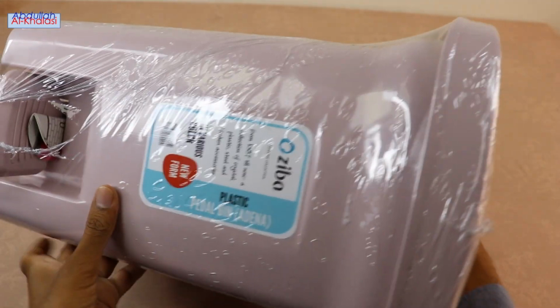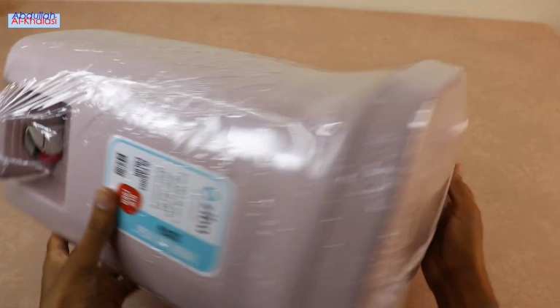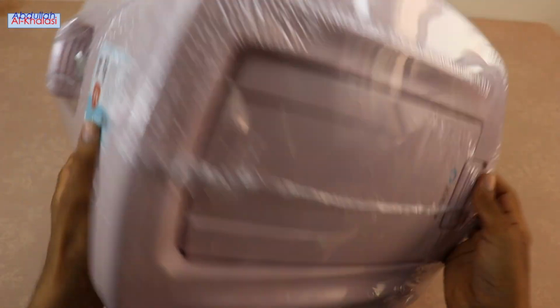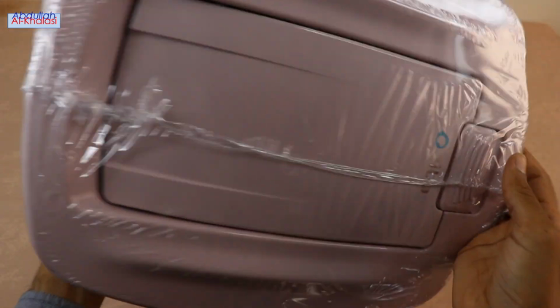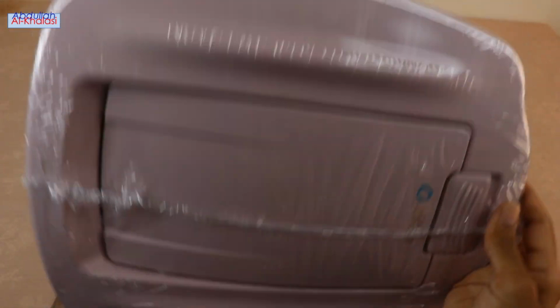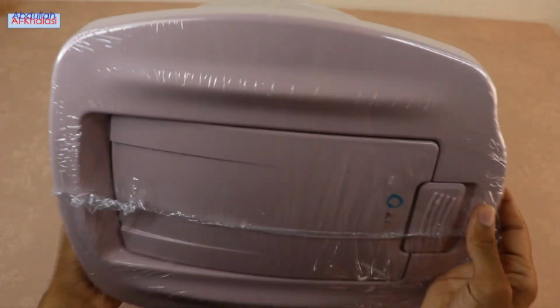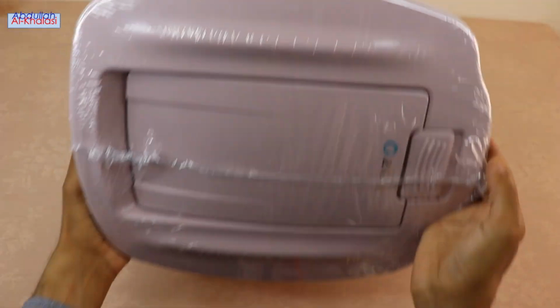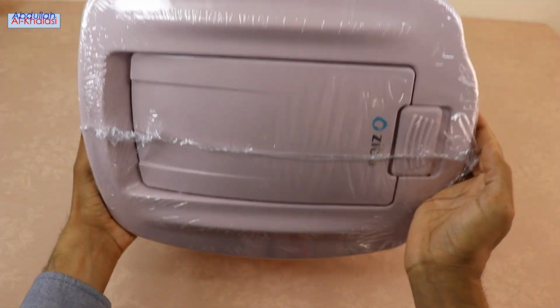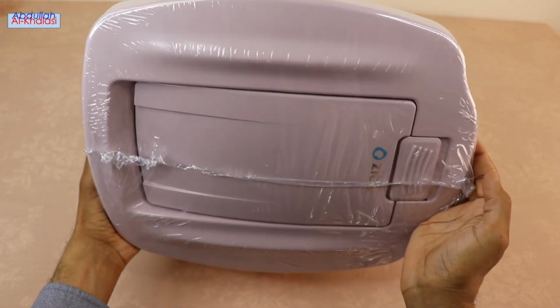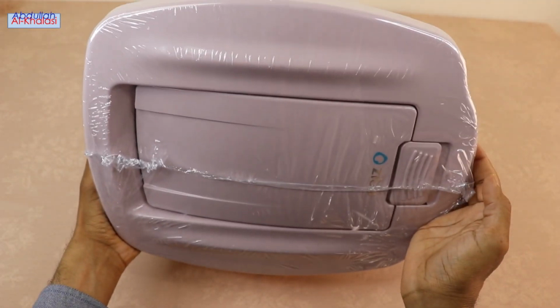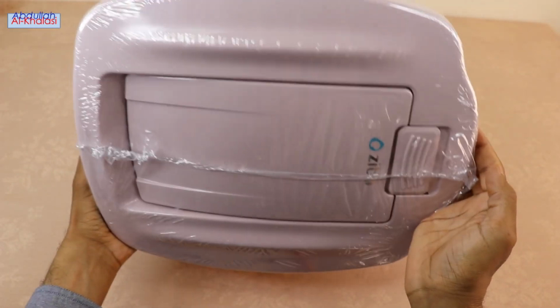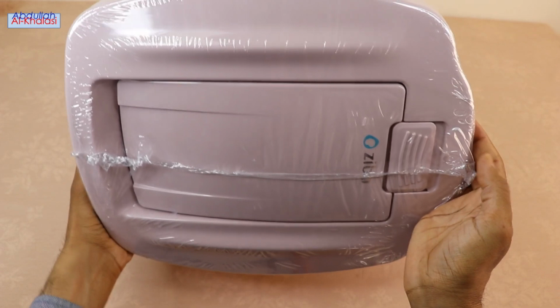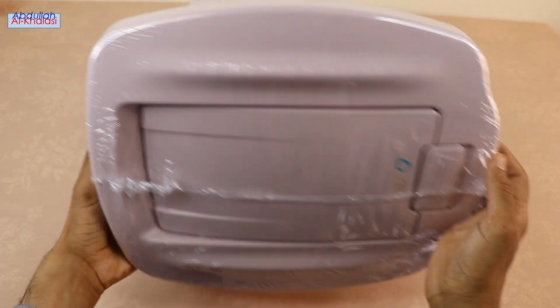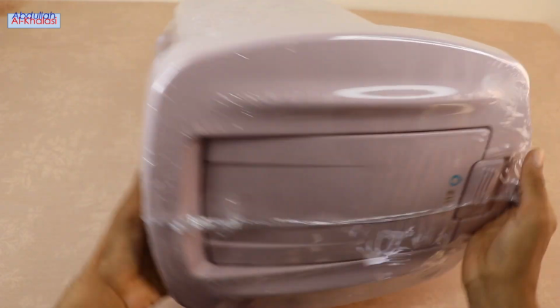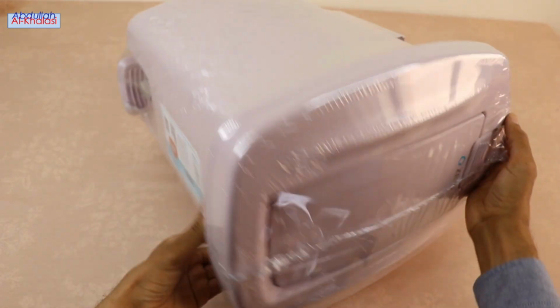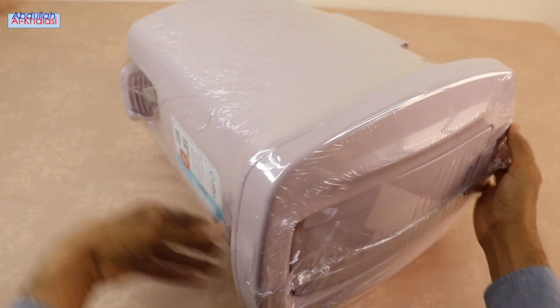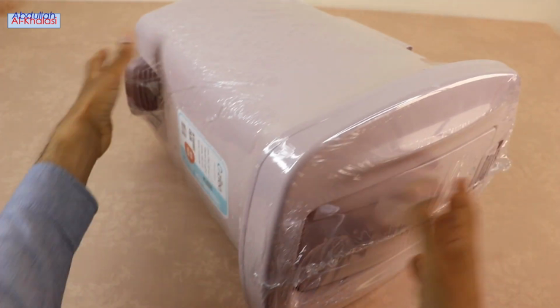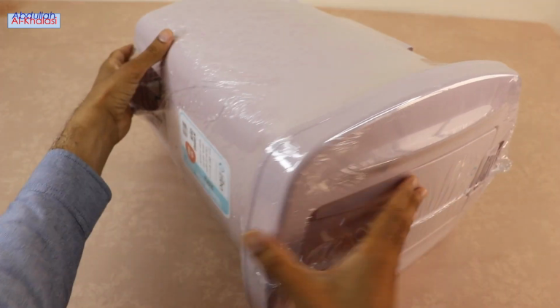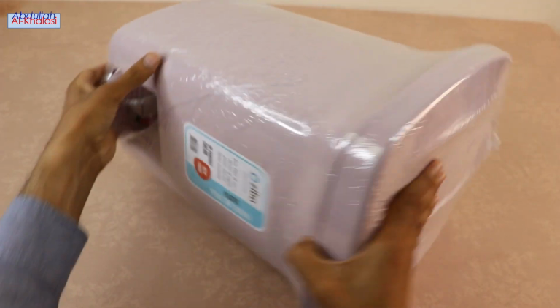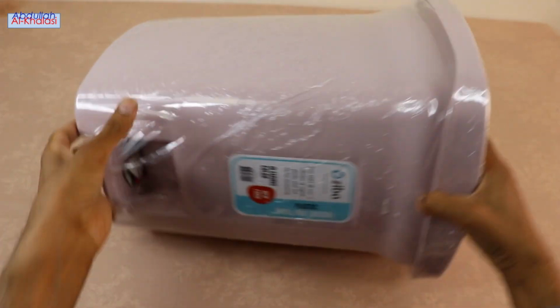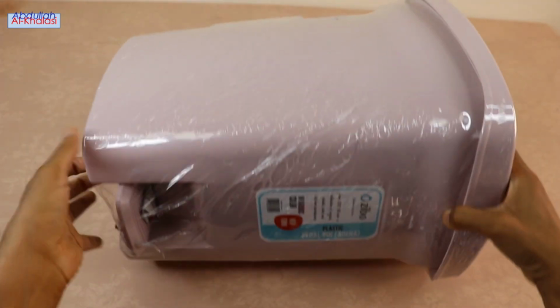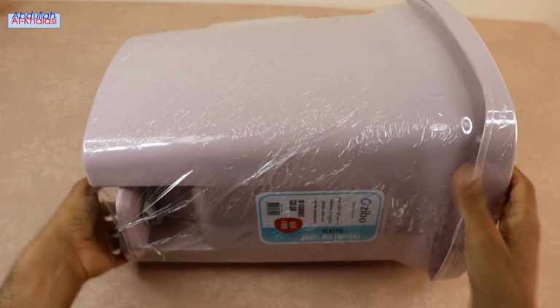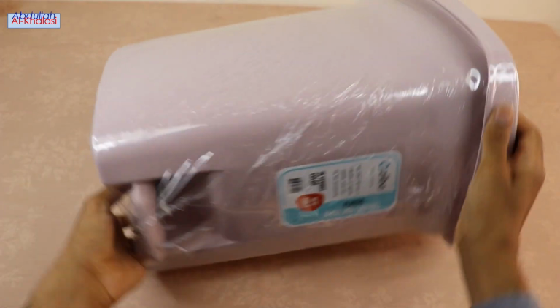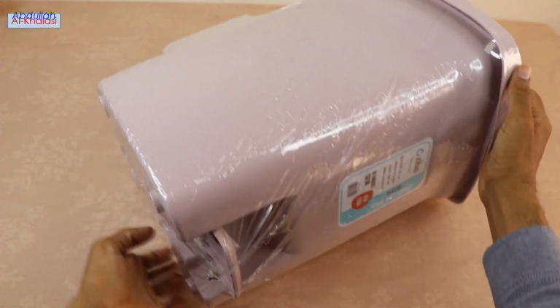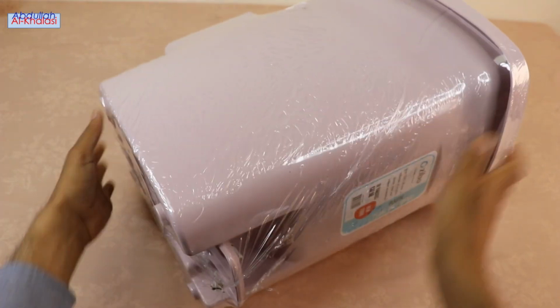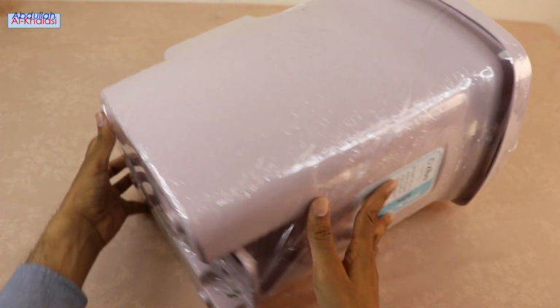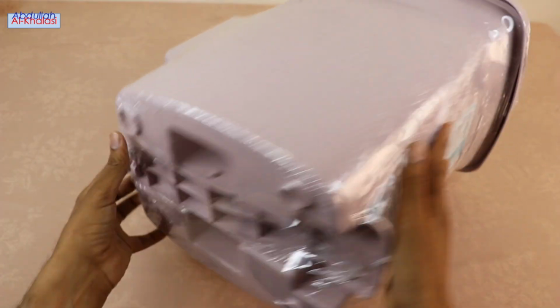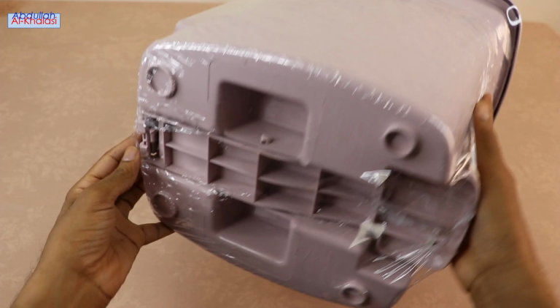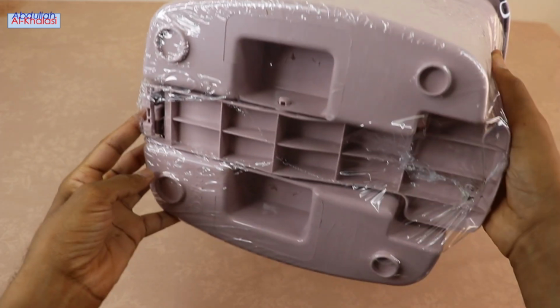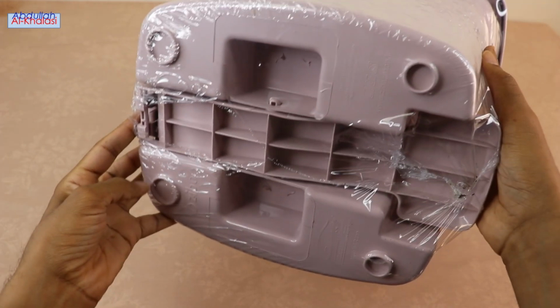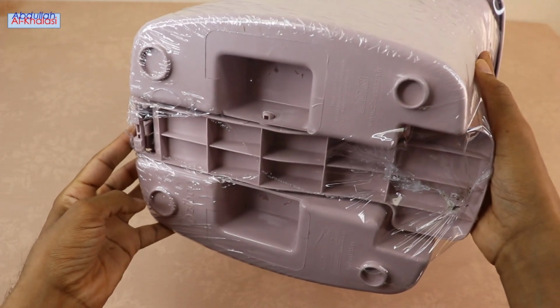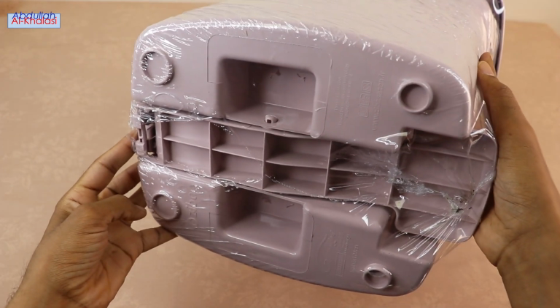The Zeeba Petal Trash Dust Bin is made of high-quality plastic material that makes it sturdy and durable. This trash dust bin has a capacity of 10 liters.